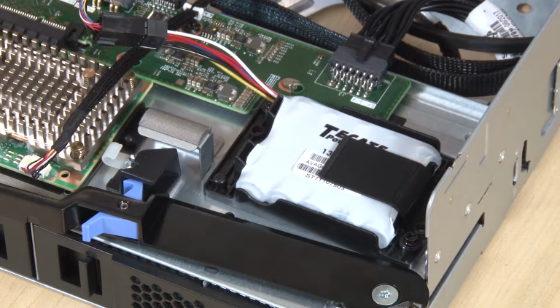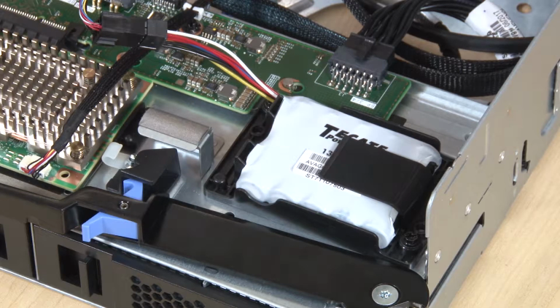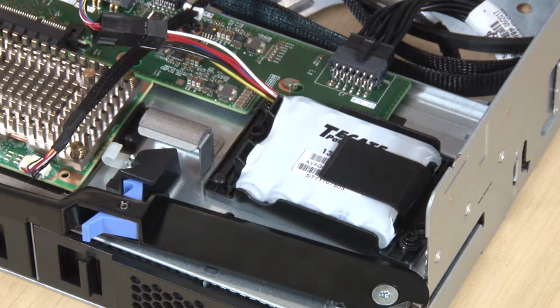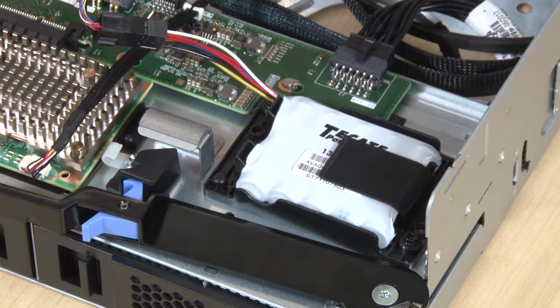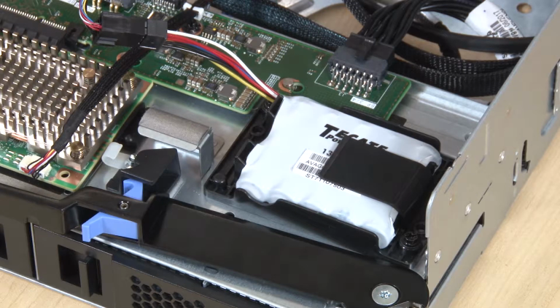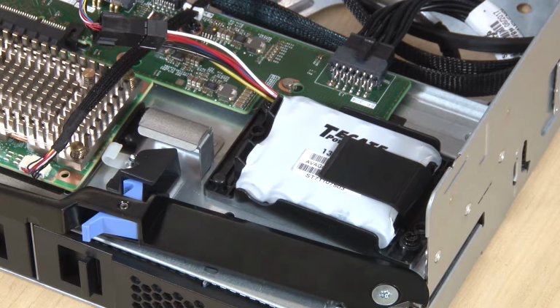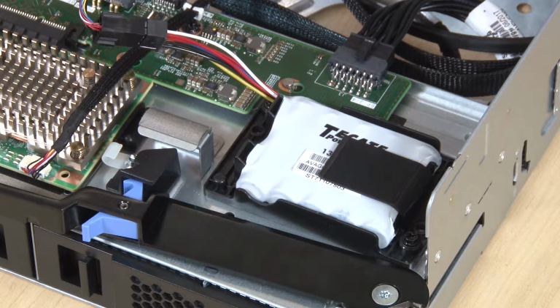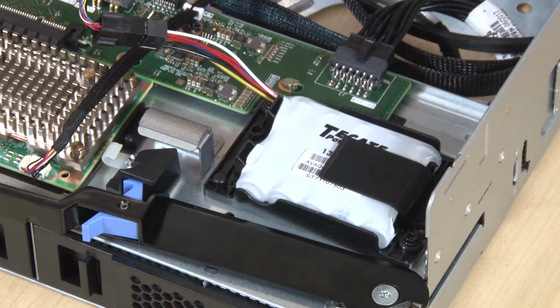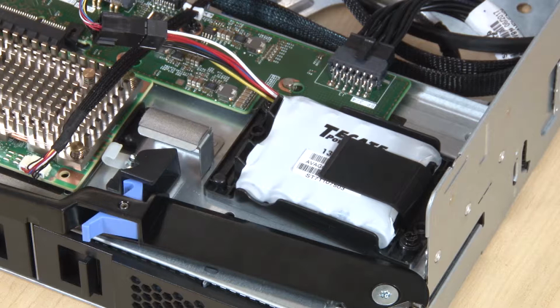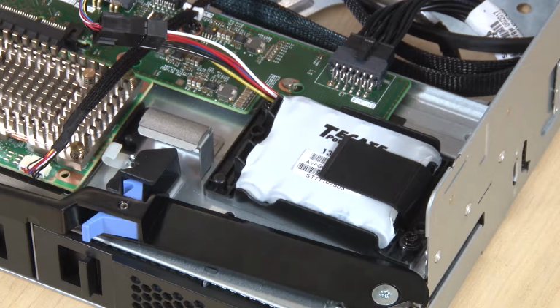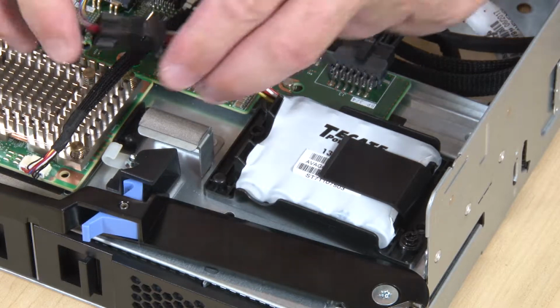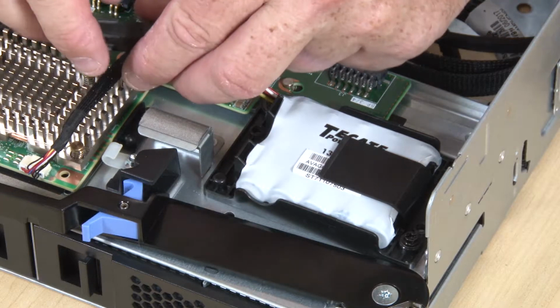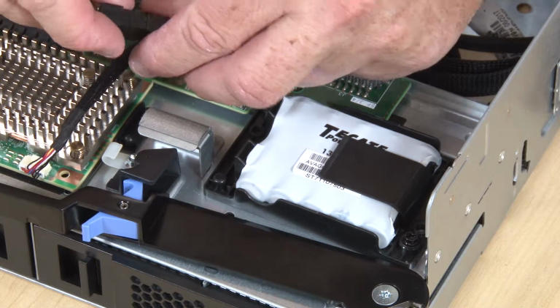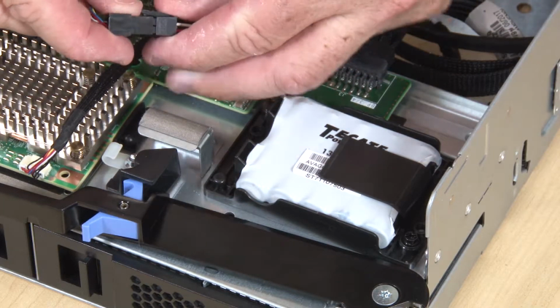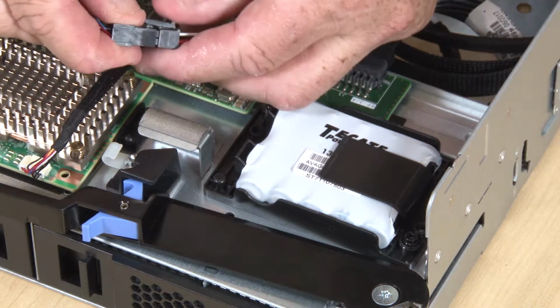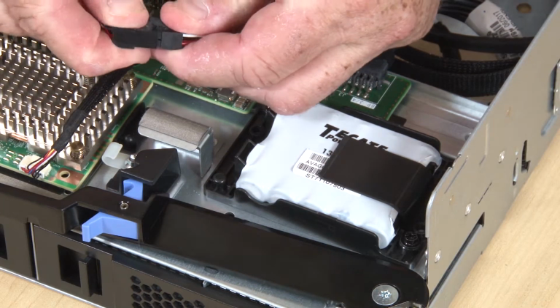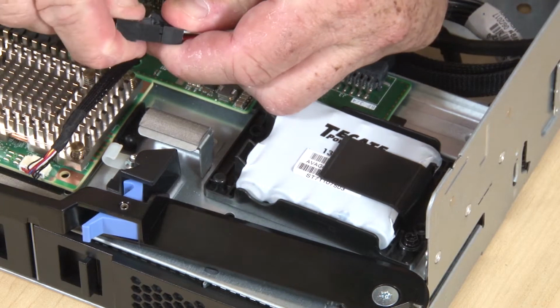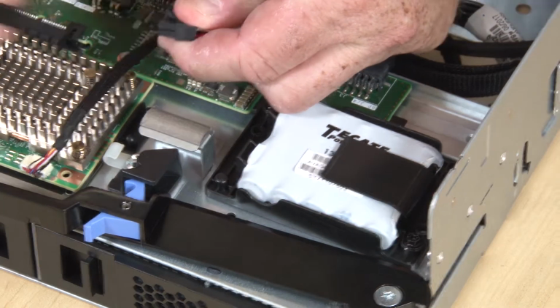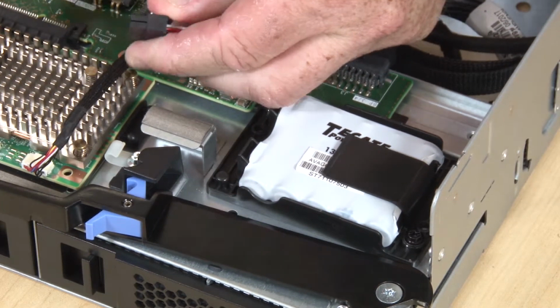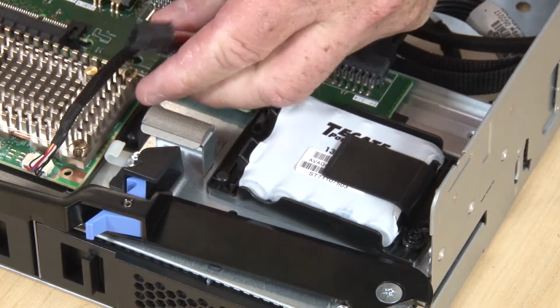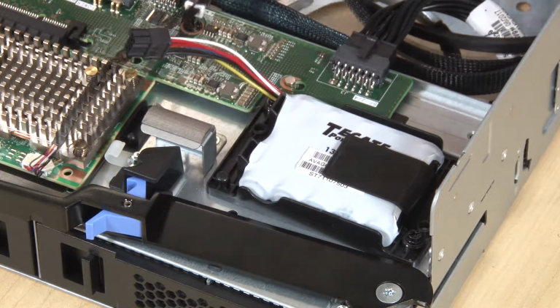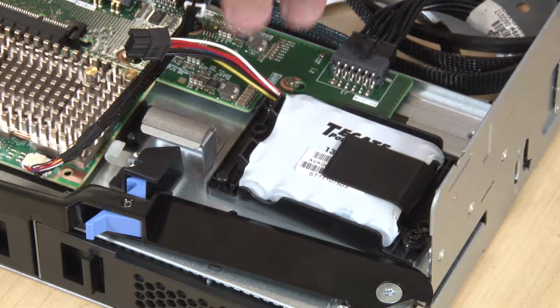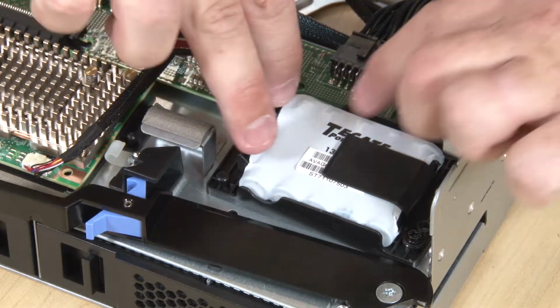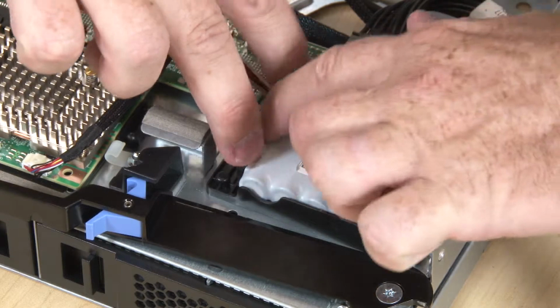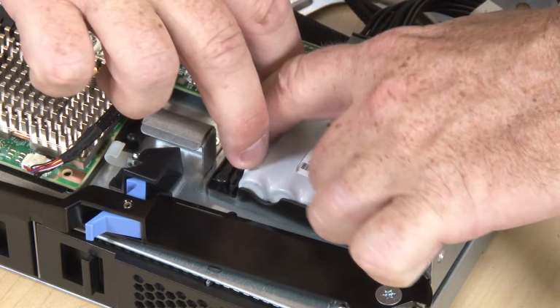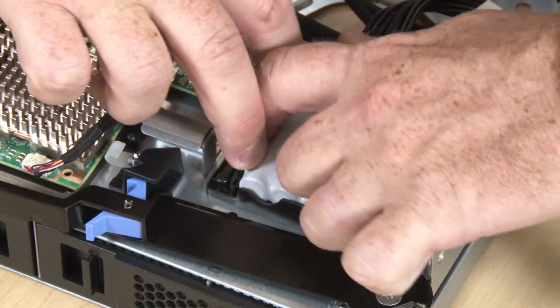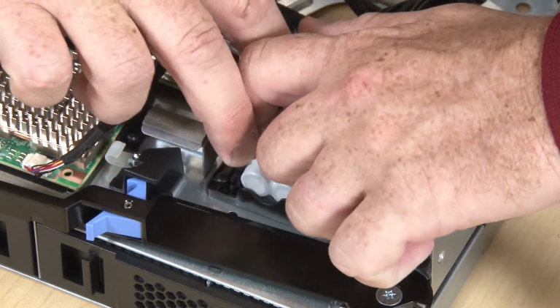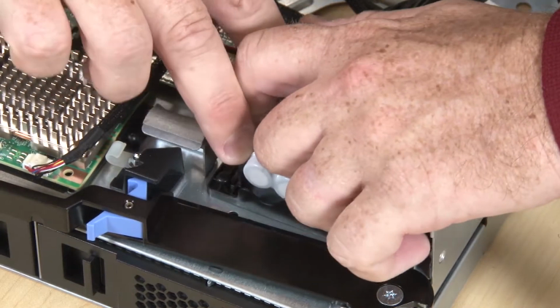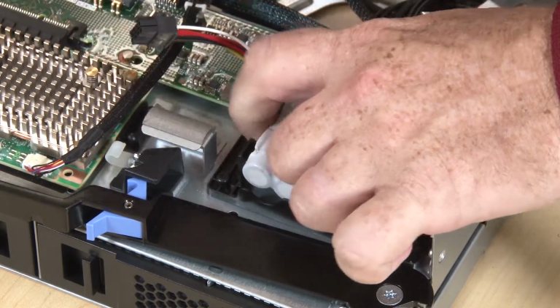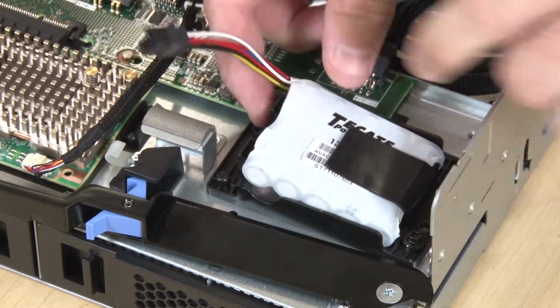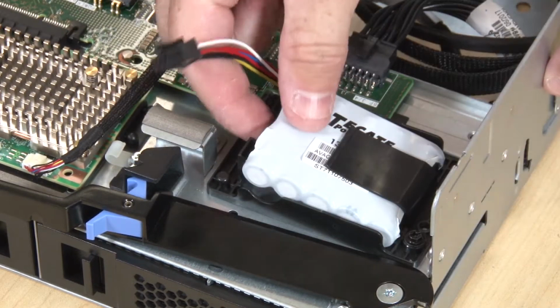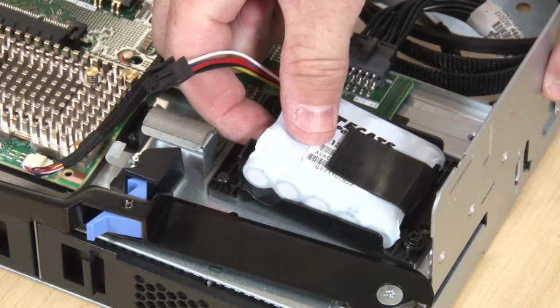Locate the RAID Flash Power Module in the Compute Tray. Disconnect the cable from the RAID Flash Power Module and press the release tab, then rotate the RAID Flash Power Module upward.